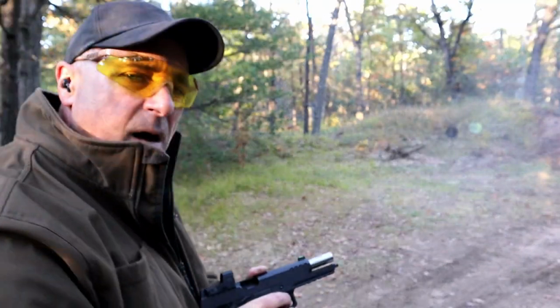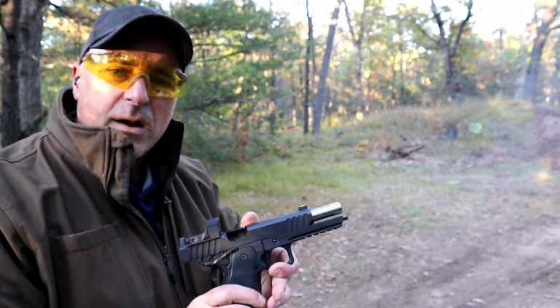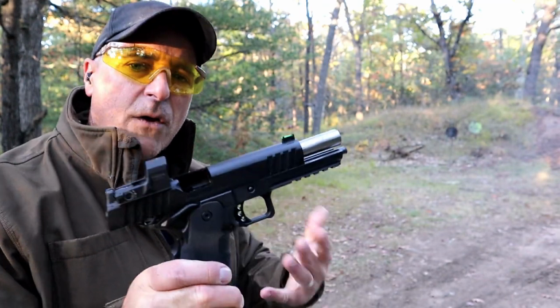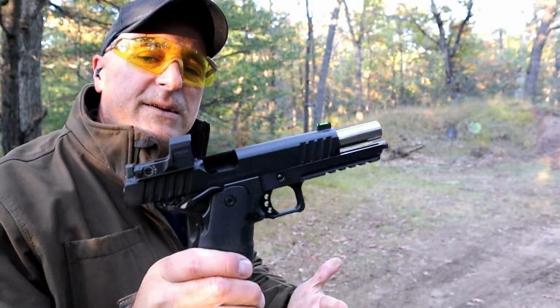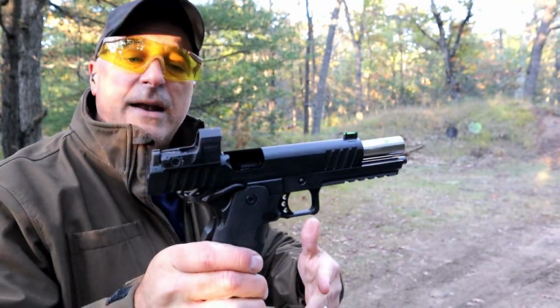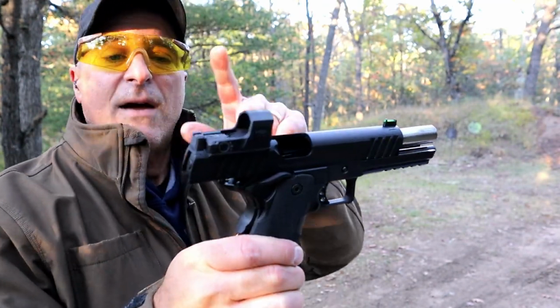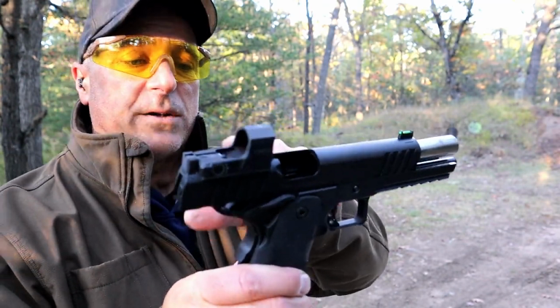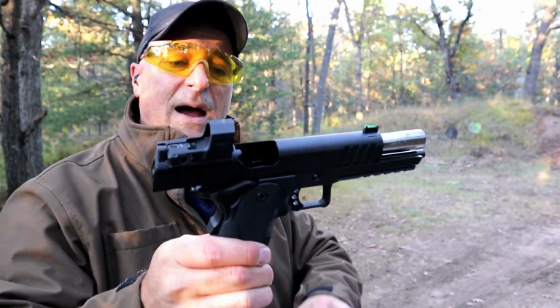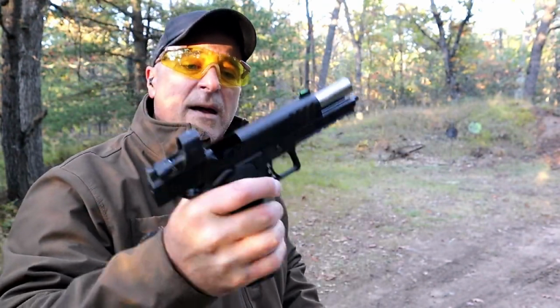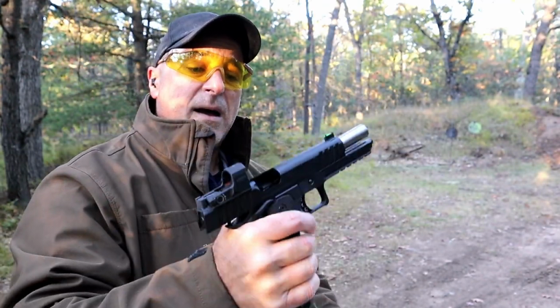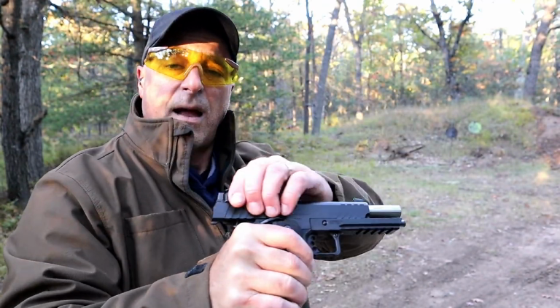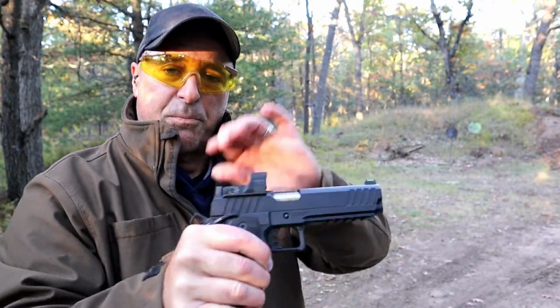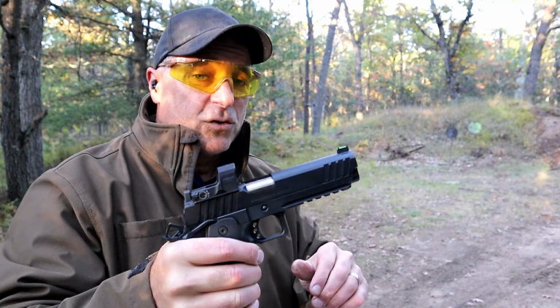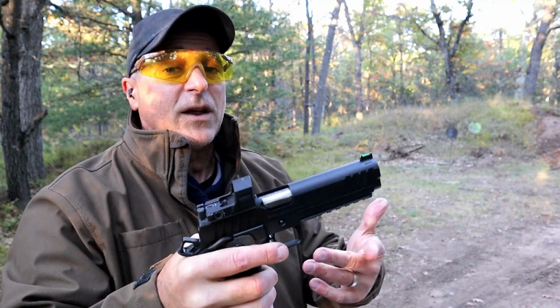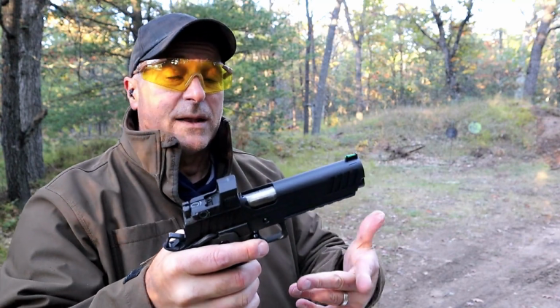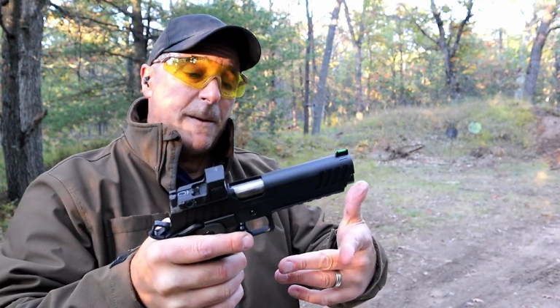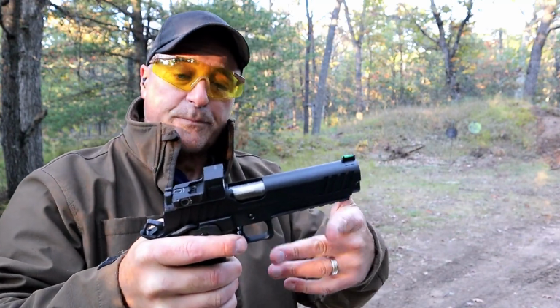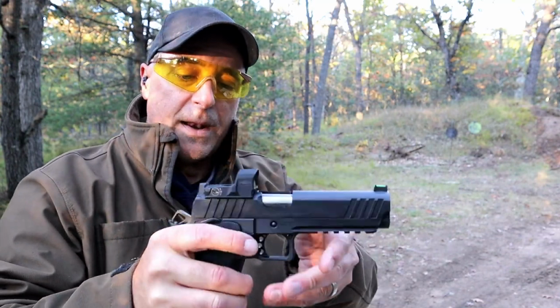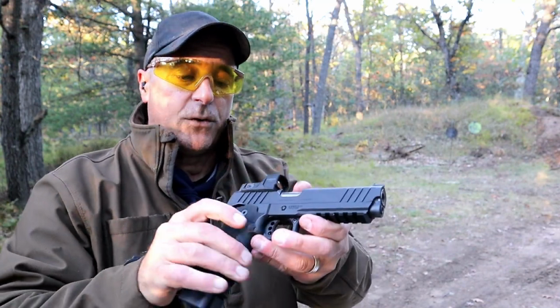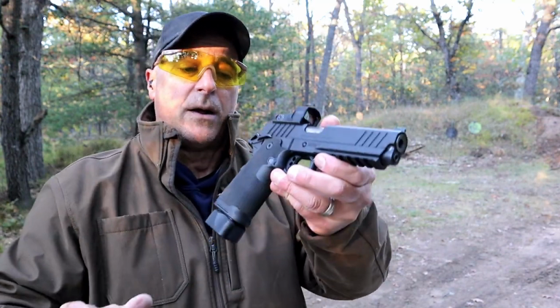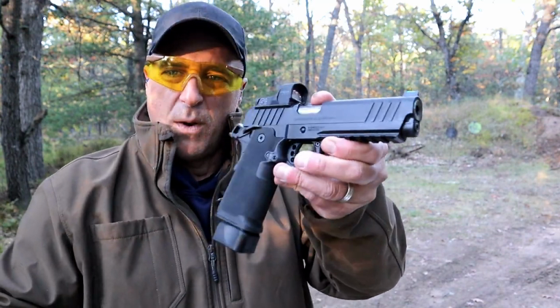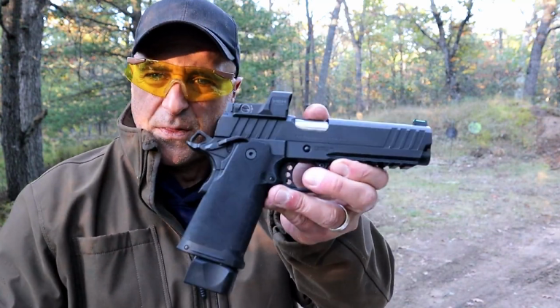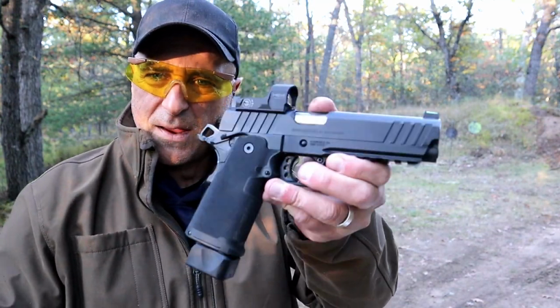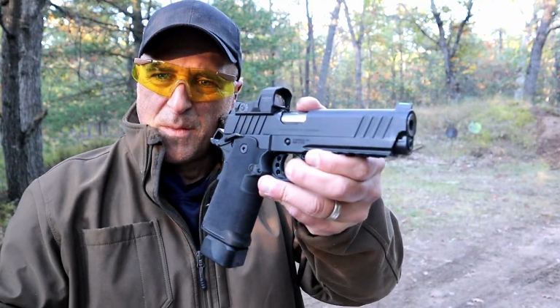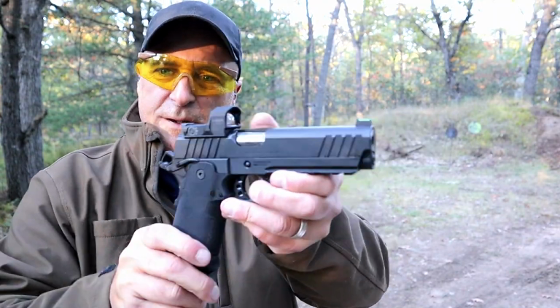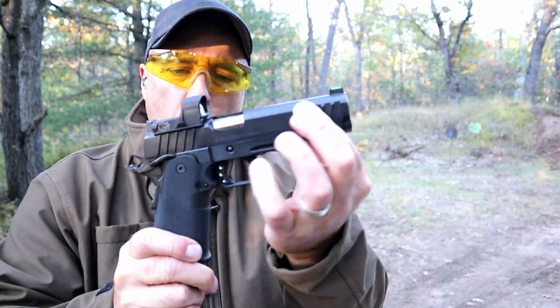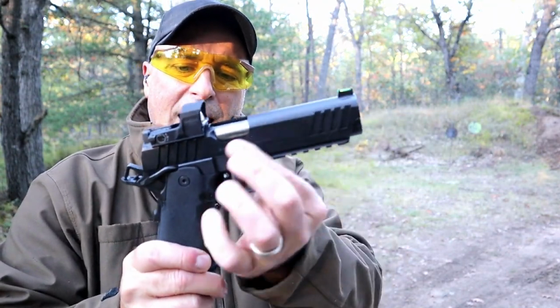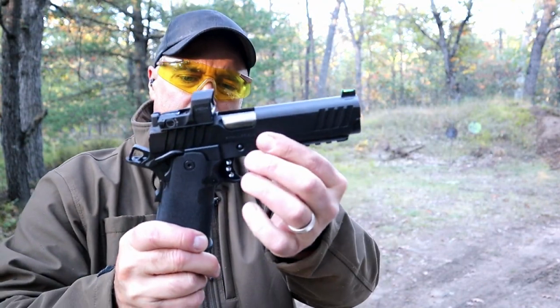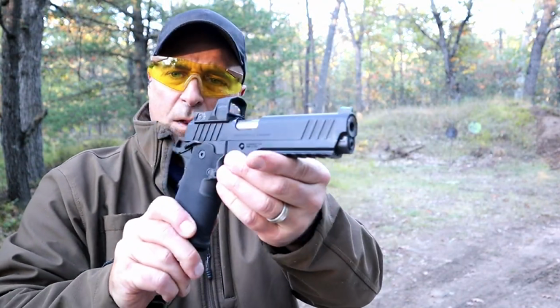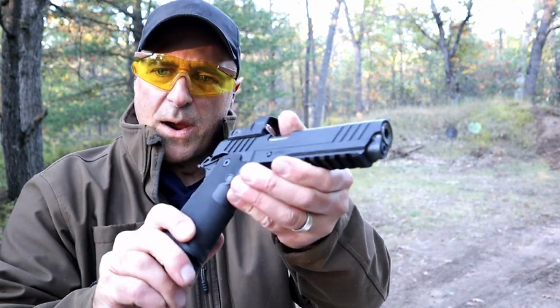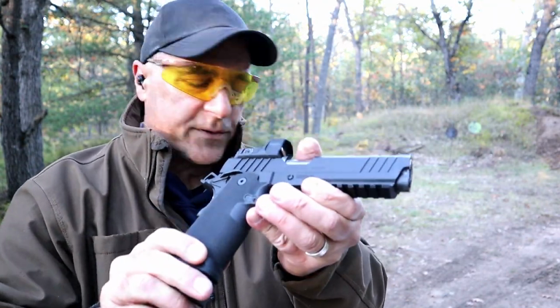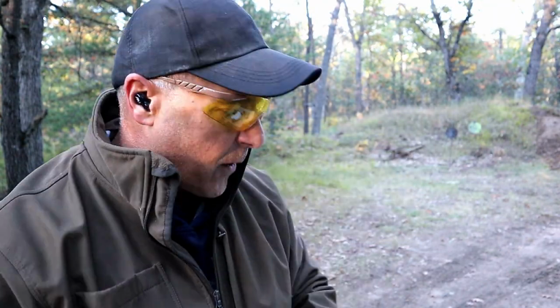Out of the case, I didn't even have to adjust the Red Dot — I was surprised. Usually you have to tweak it a little bit, but I didn't have to do that with this handgun. Cerakote black looks great, all-steel frame.